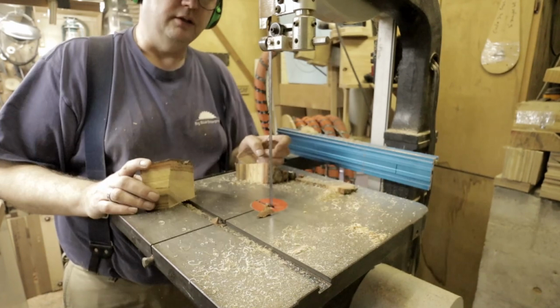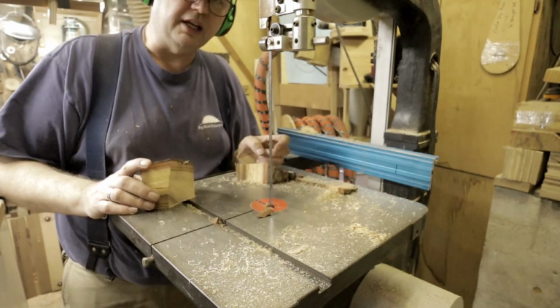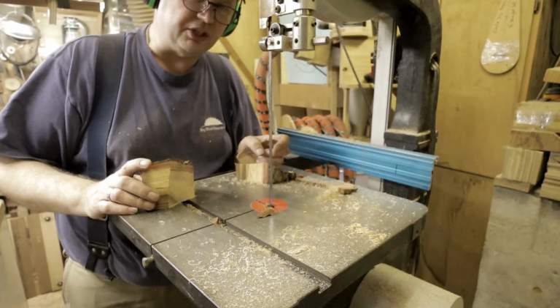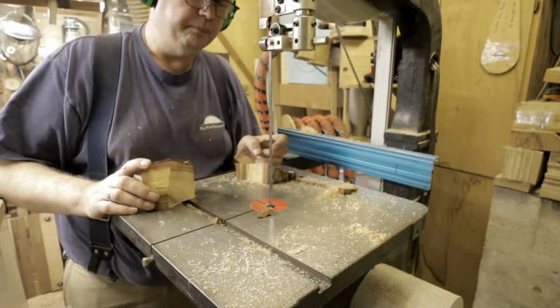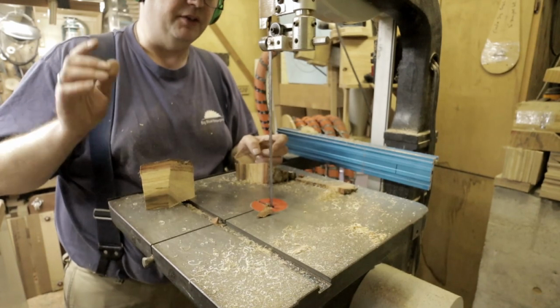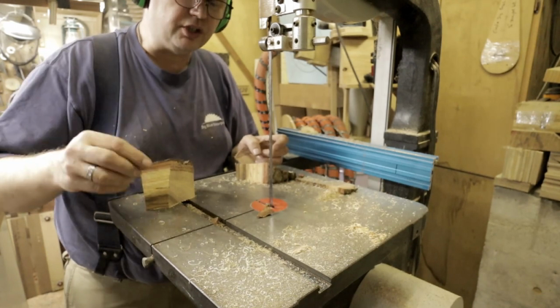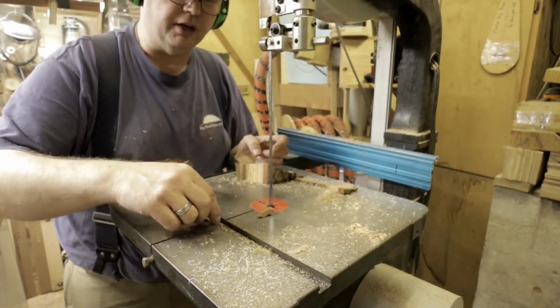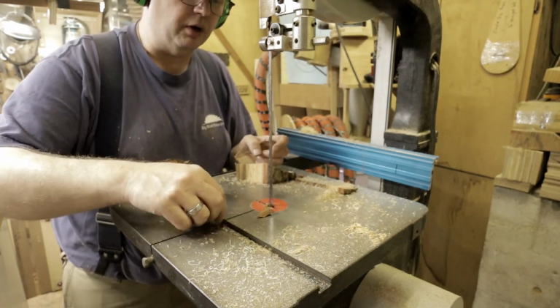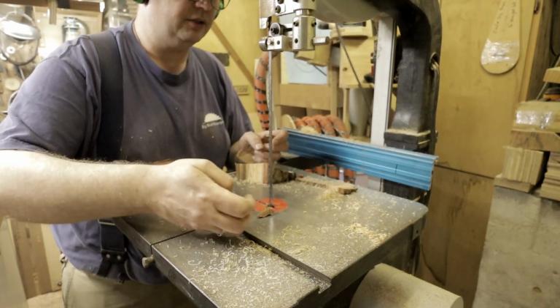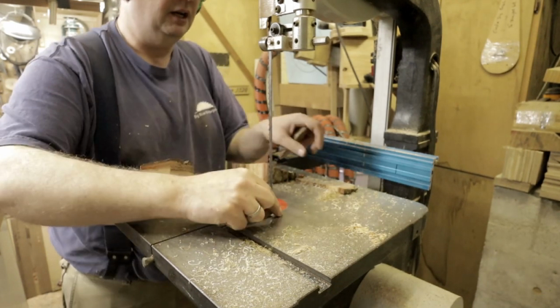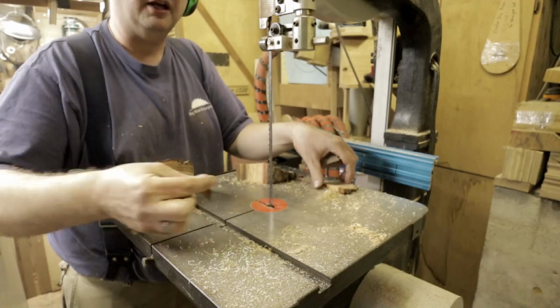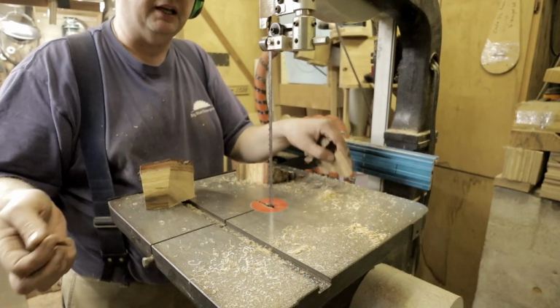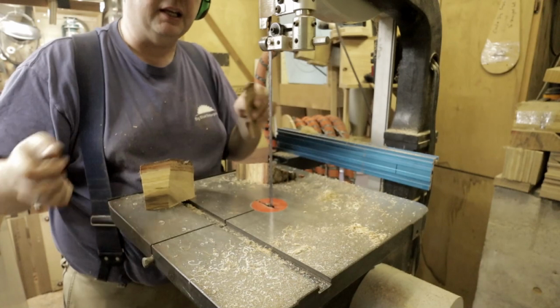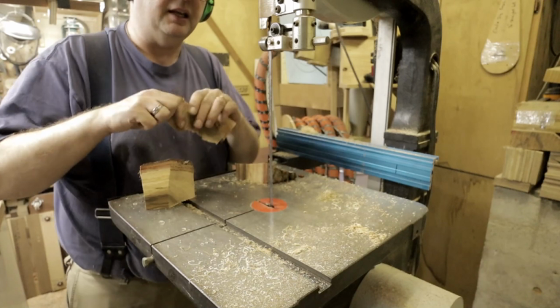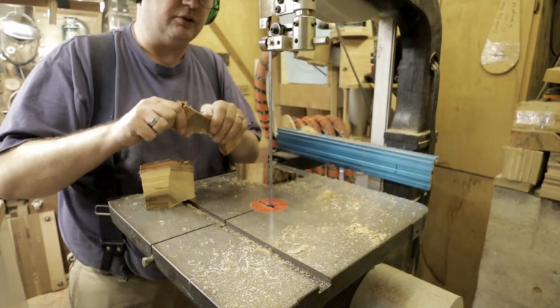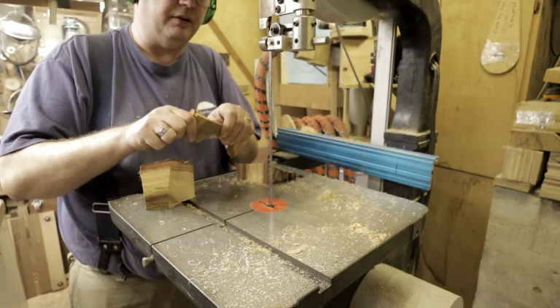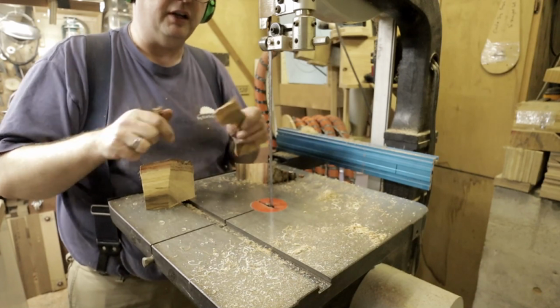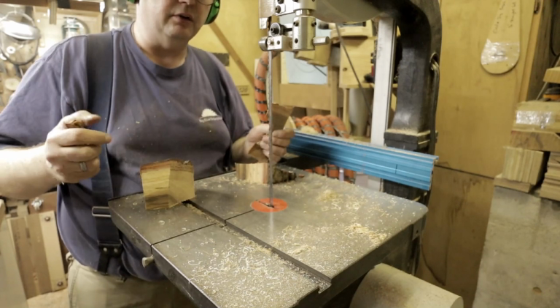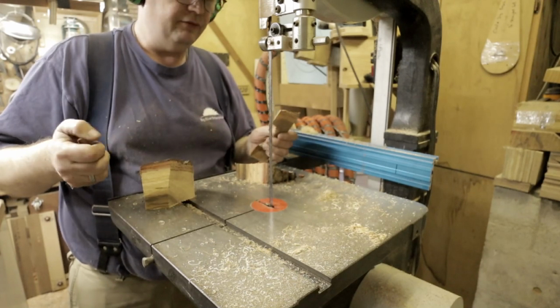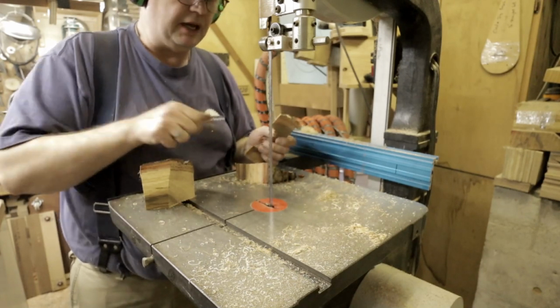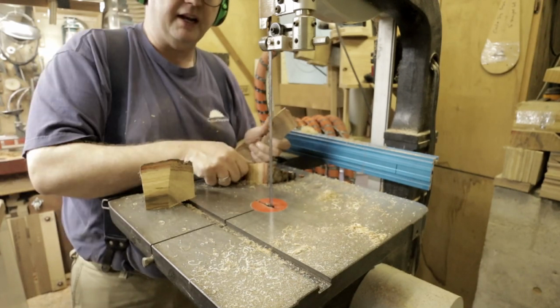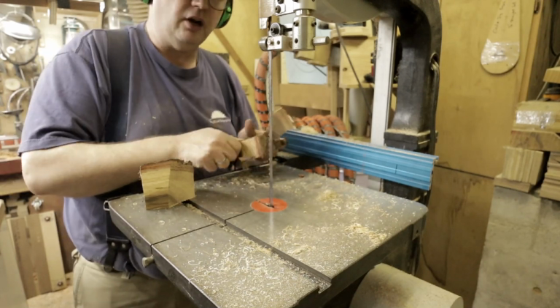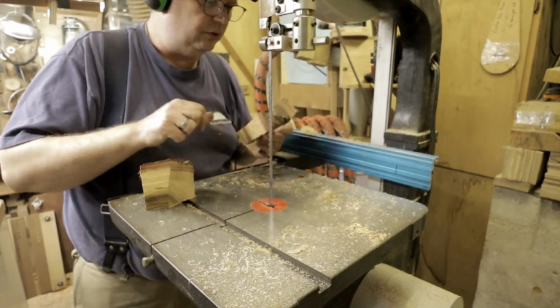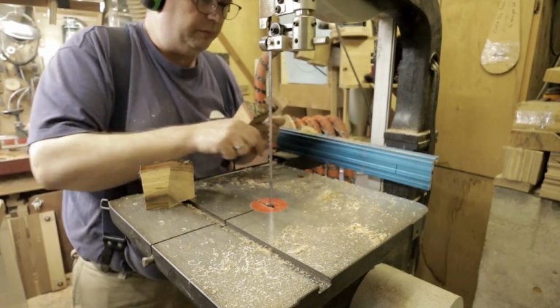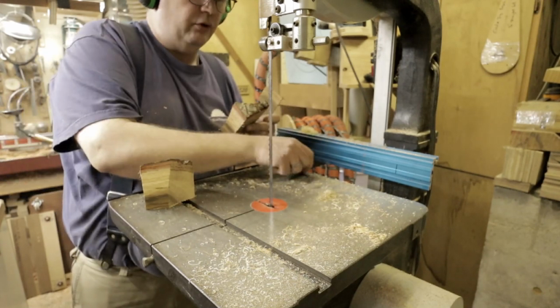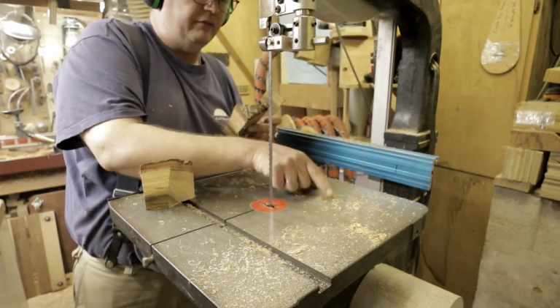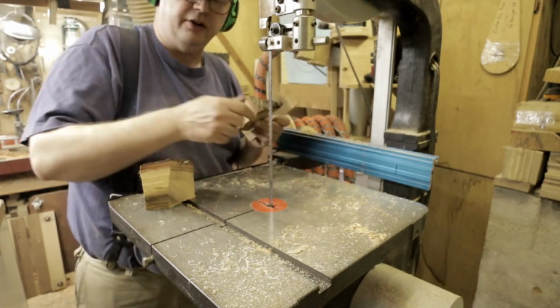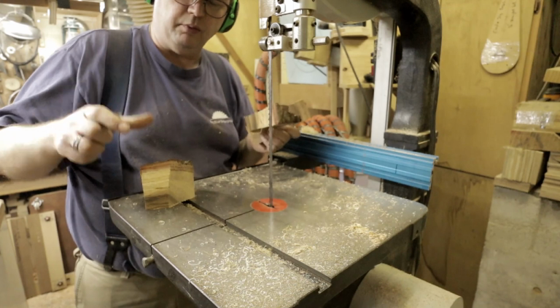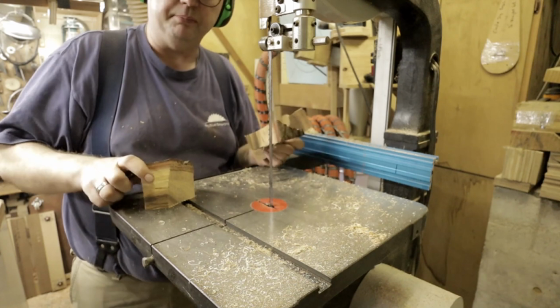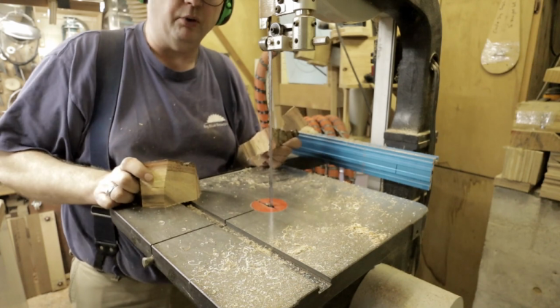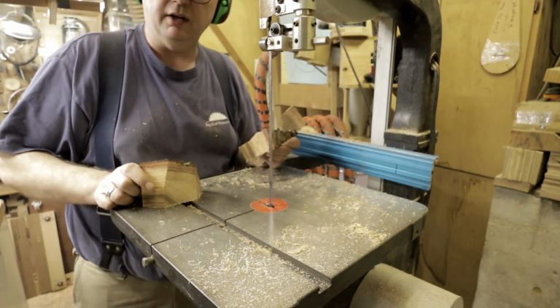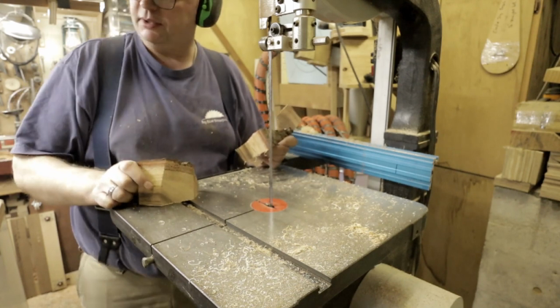You get the picture — this jig really works. I'll try to put a link in the description of the video from the guy I saw it on YouTube. I don't know if he invented it or what, but boy, it really works.